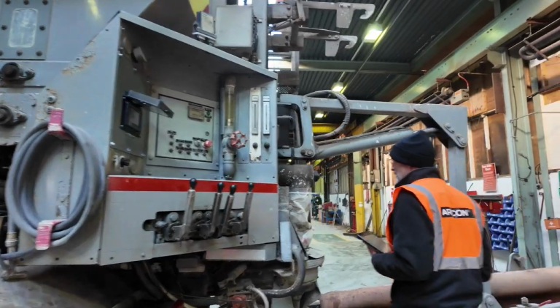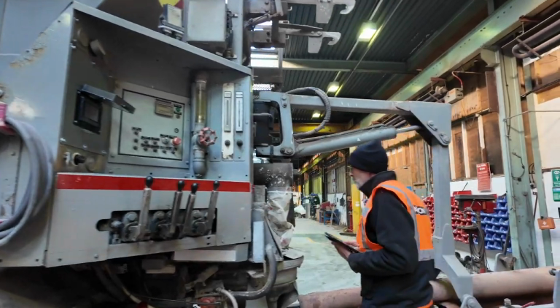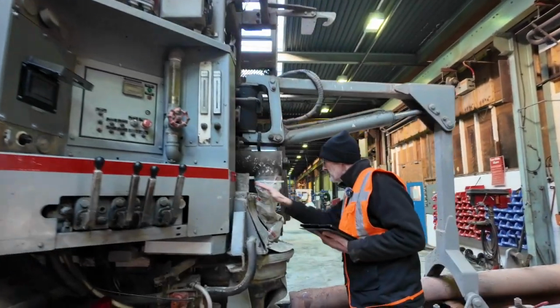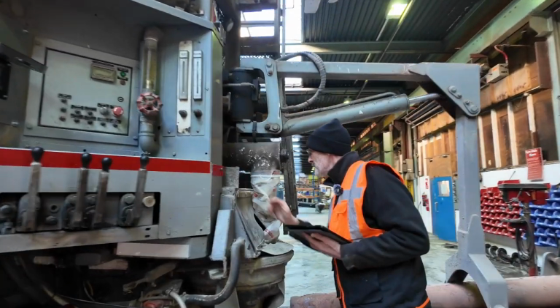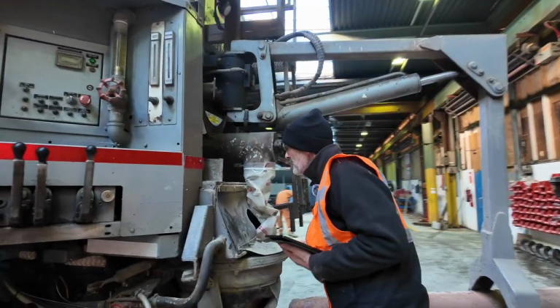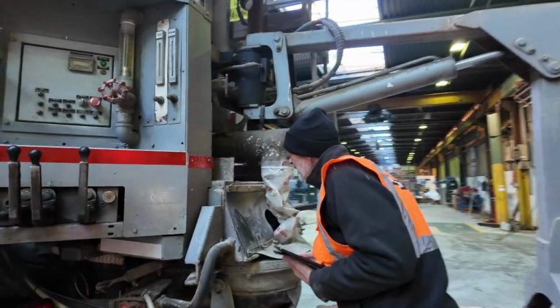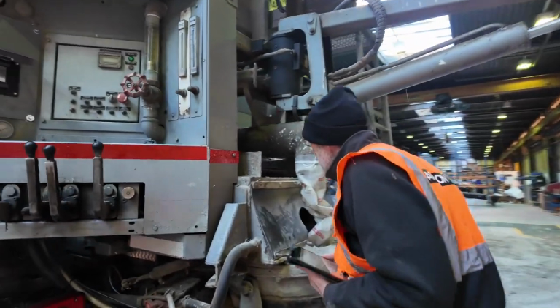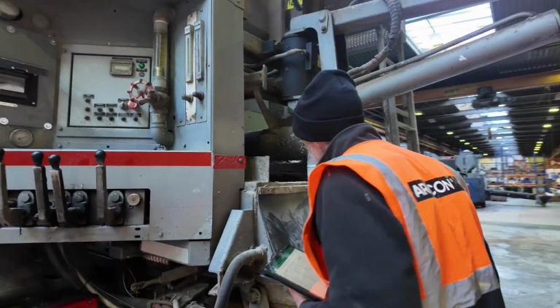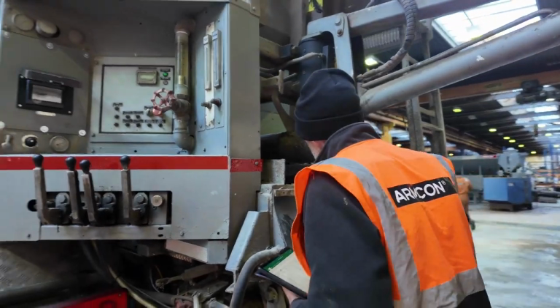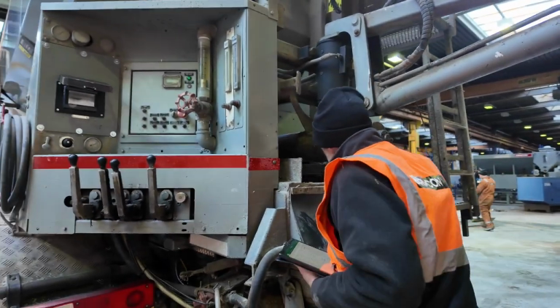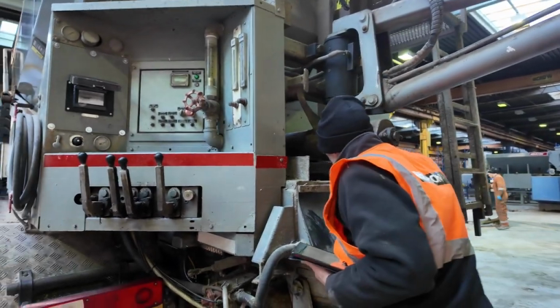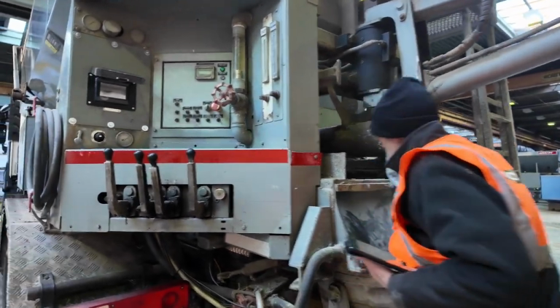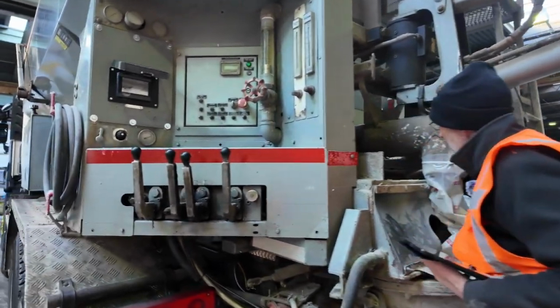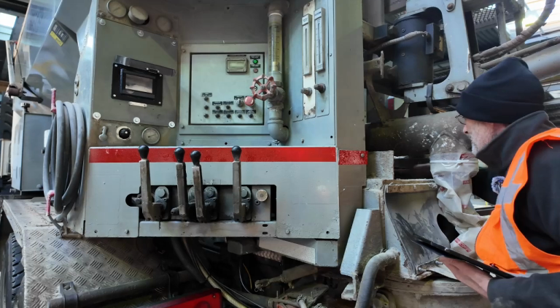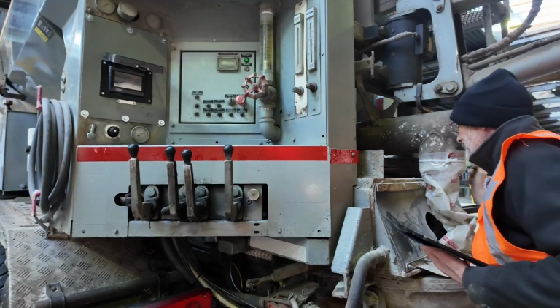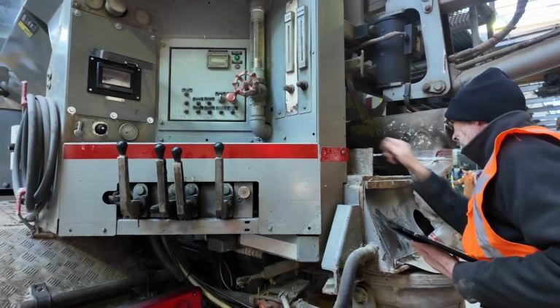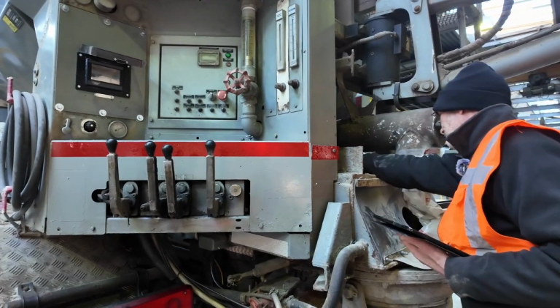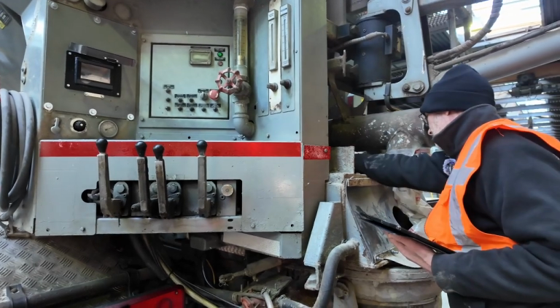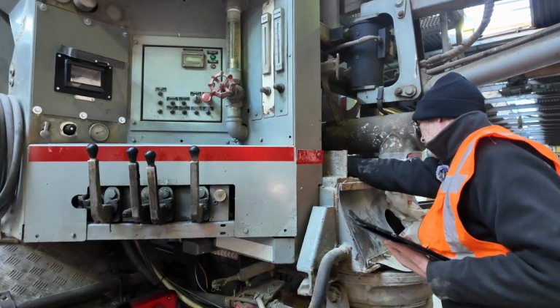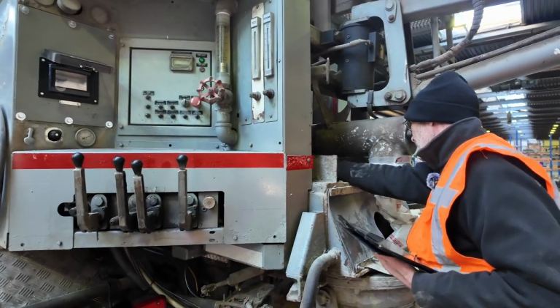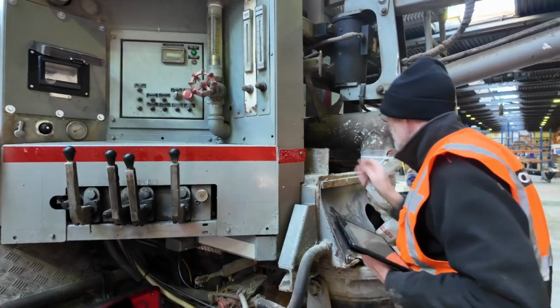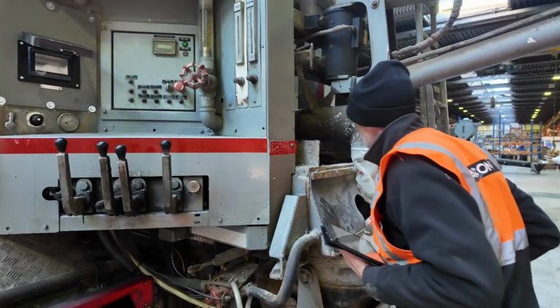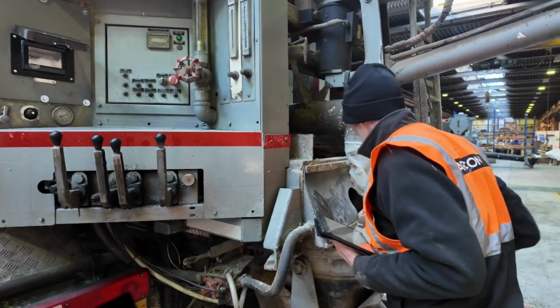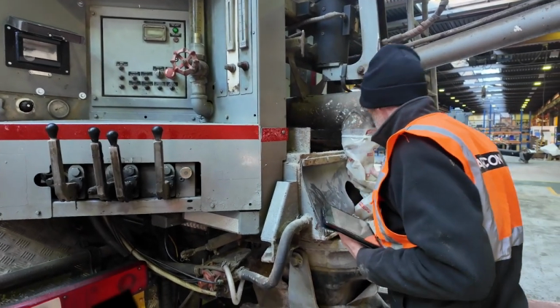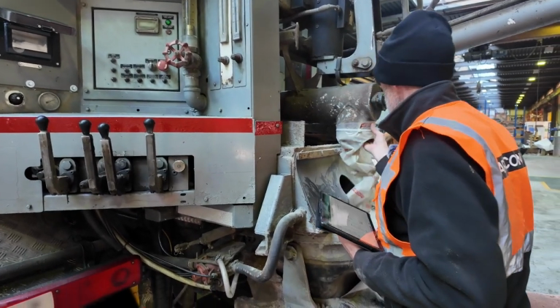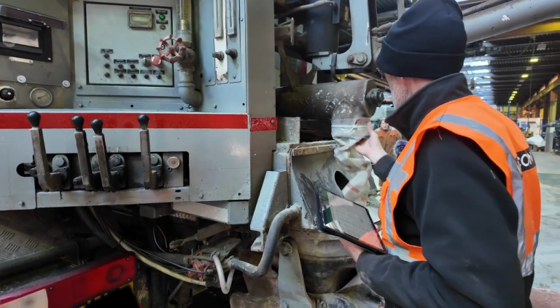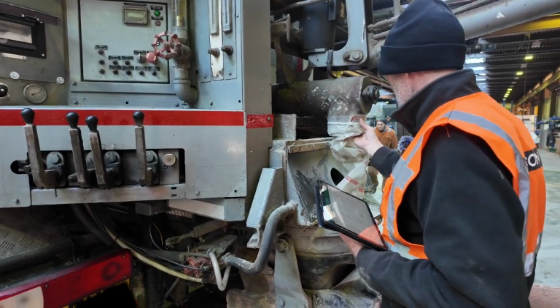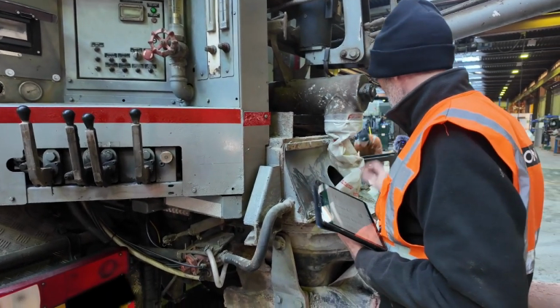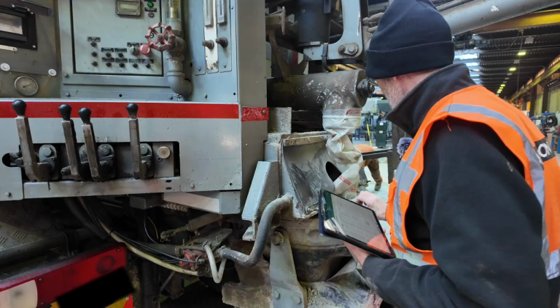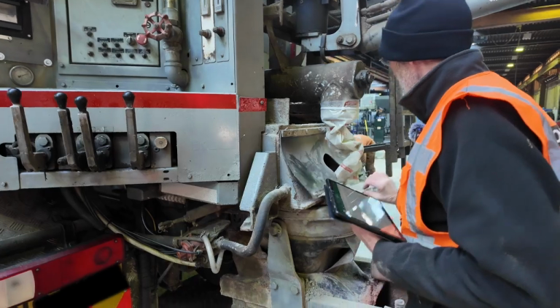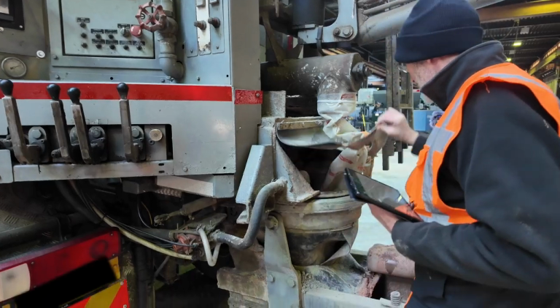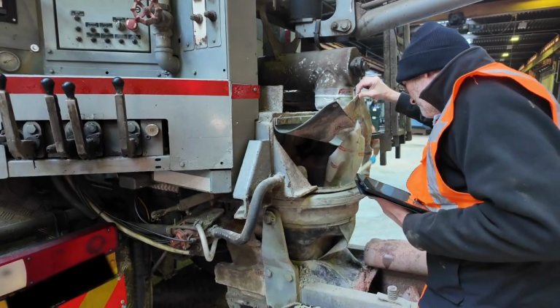Over here we're going to look down and check the material guides, checking for wear at the bottom of the guides. The cement outlet needs a safety guard fitted.